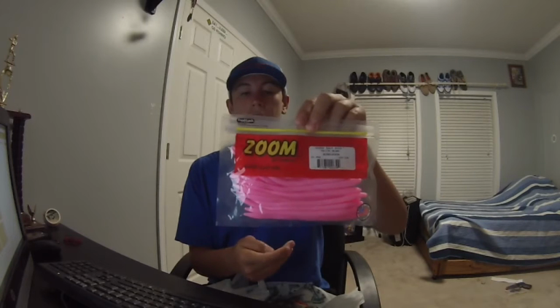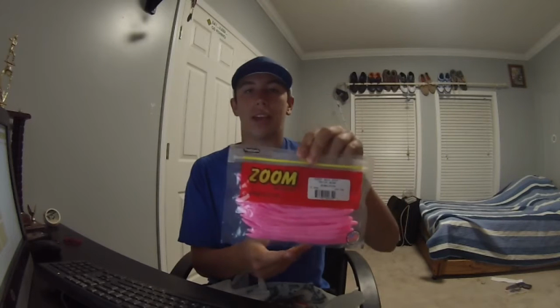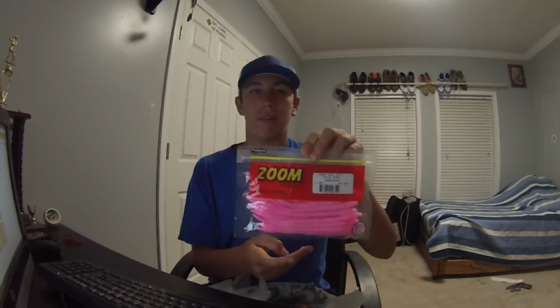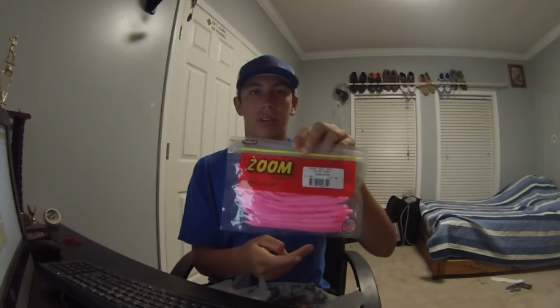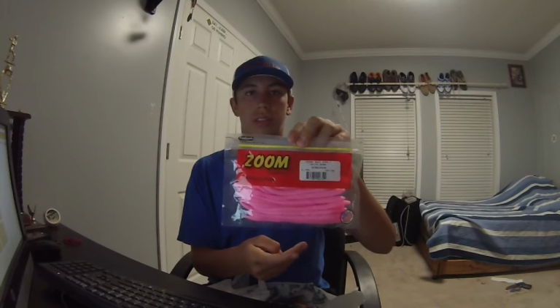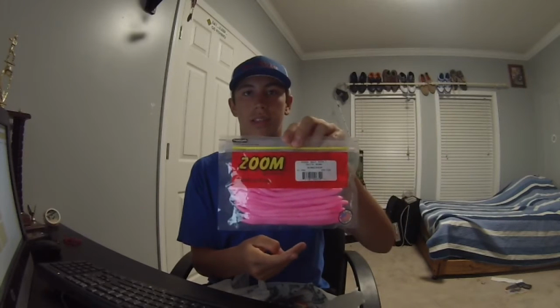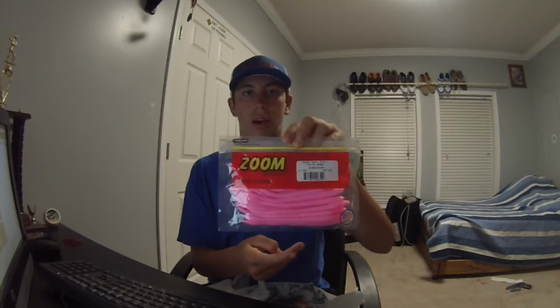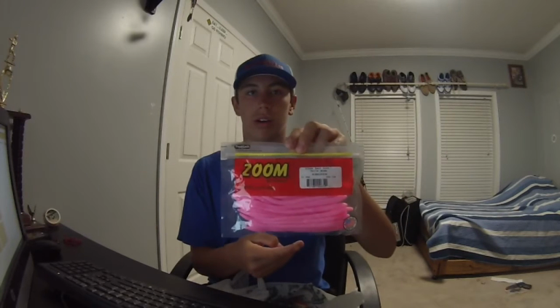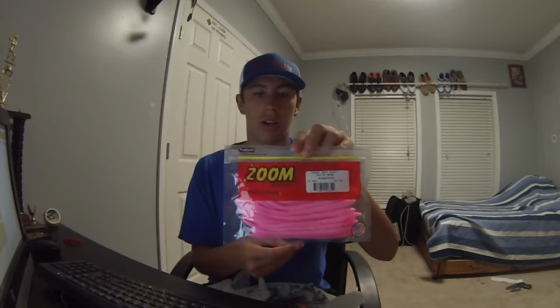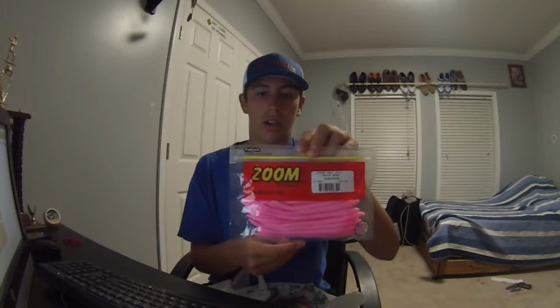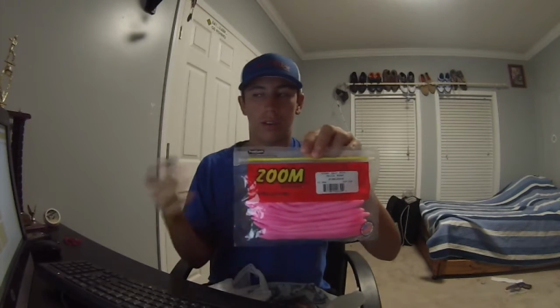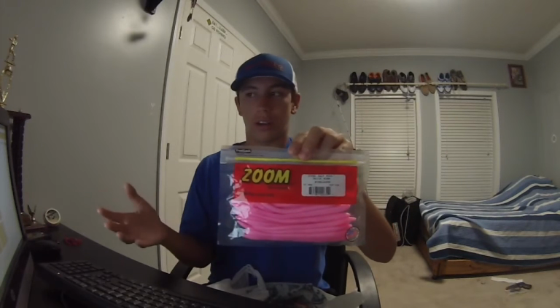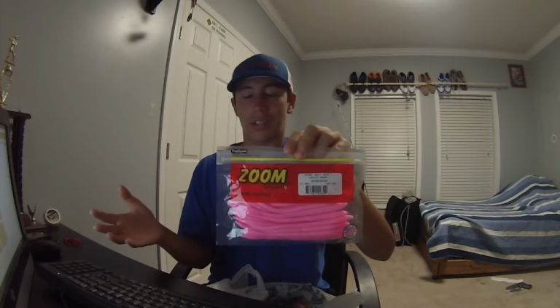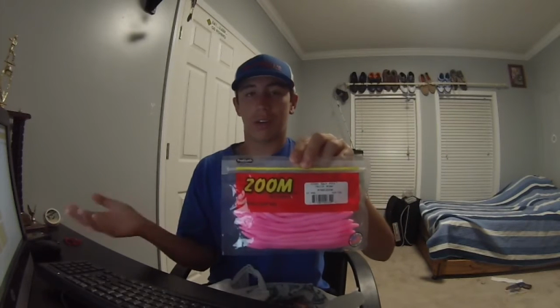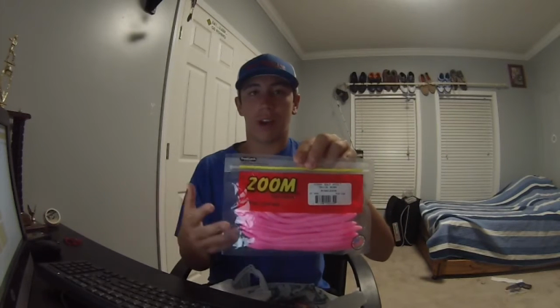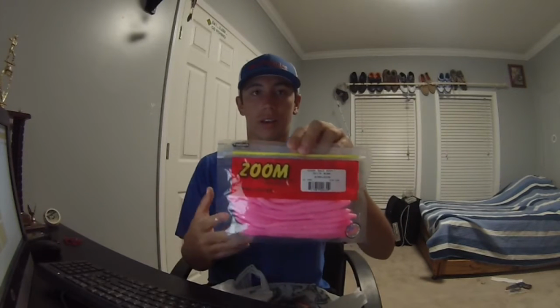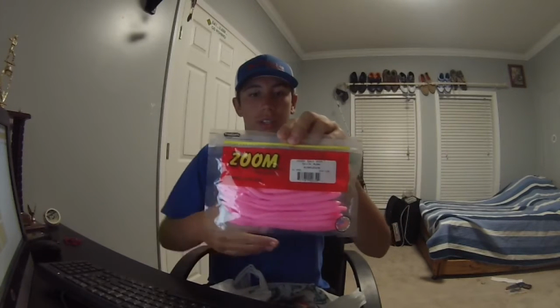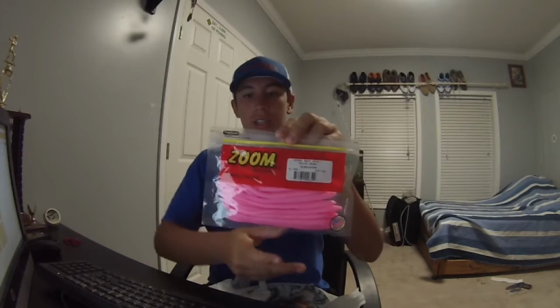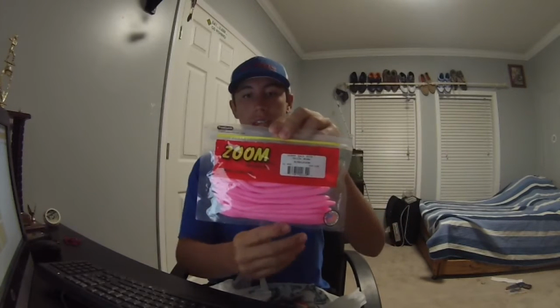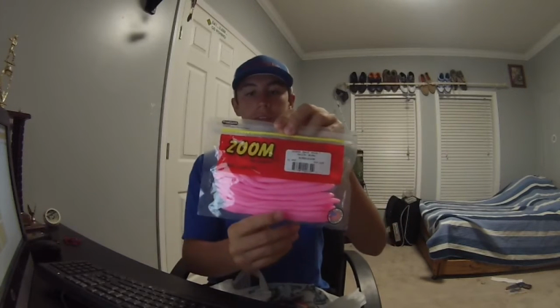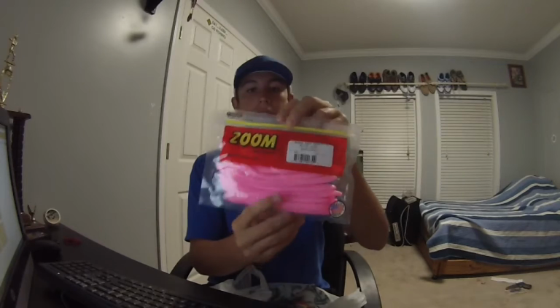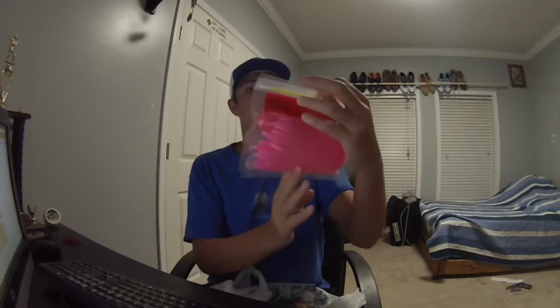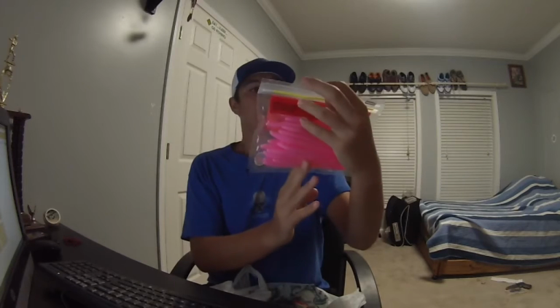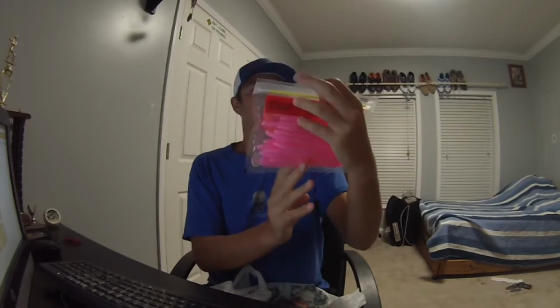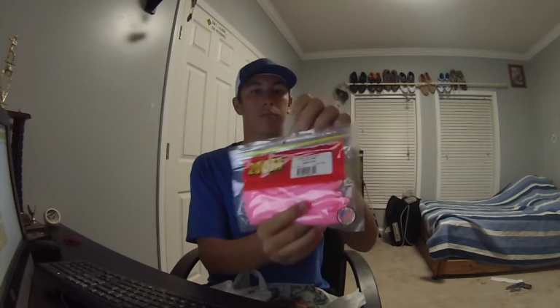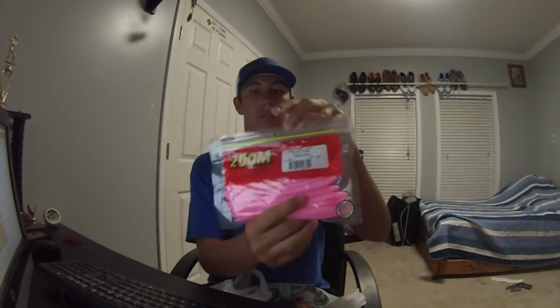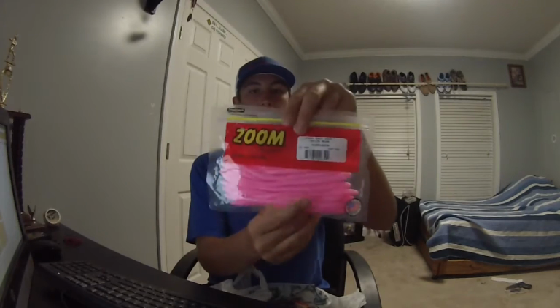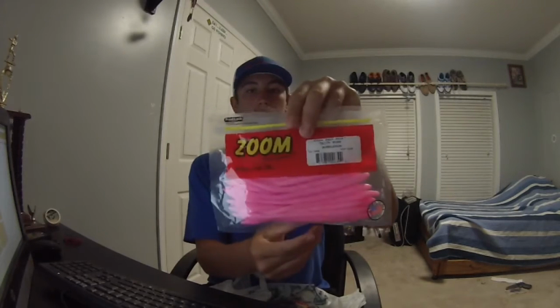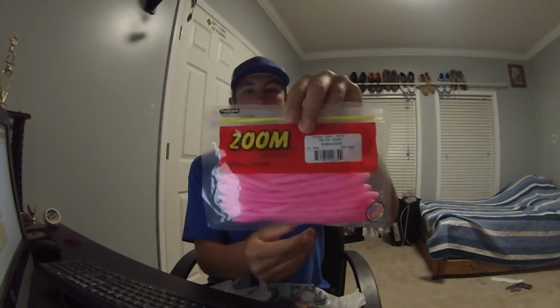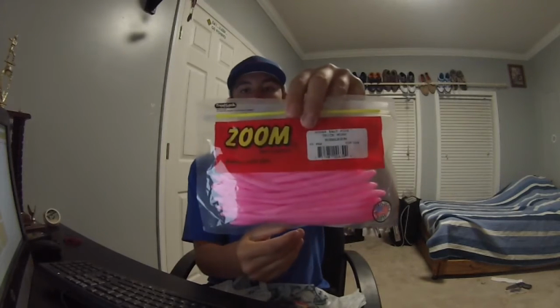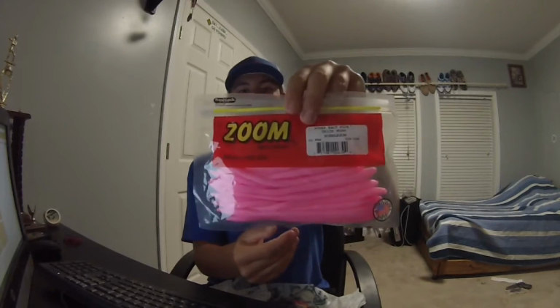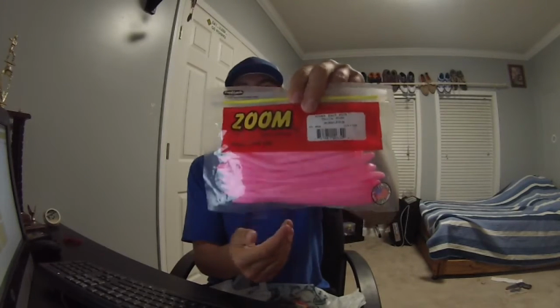I feel like everyone uses these — no matter if you're good at fishing or if you're not, they just catch fish. Zoom Trick Worm and Bogo.